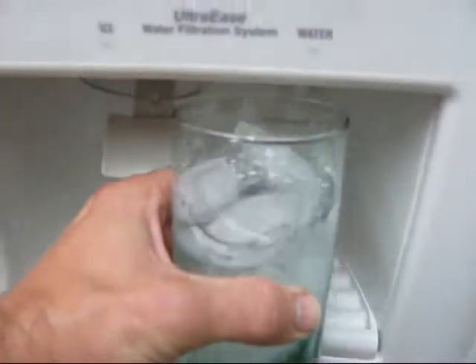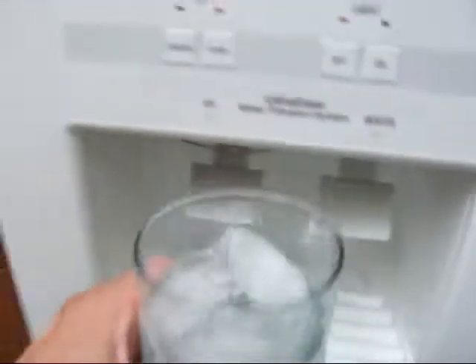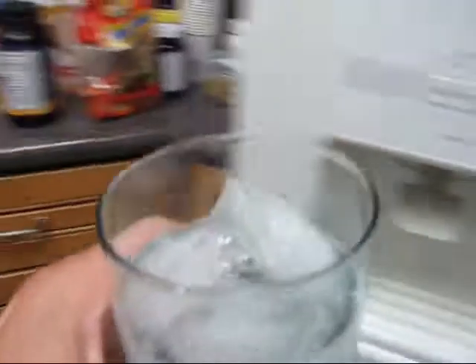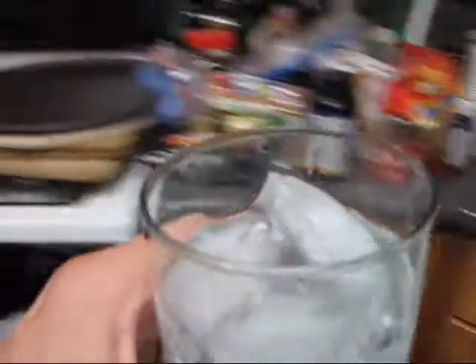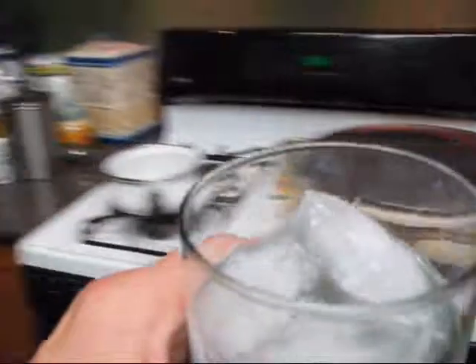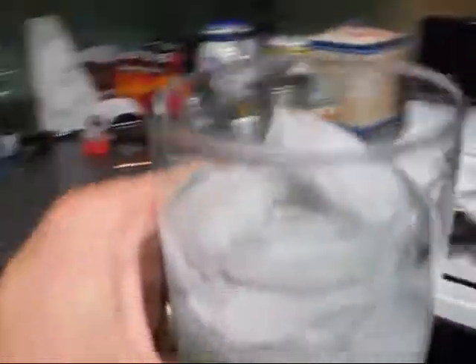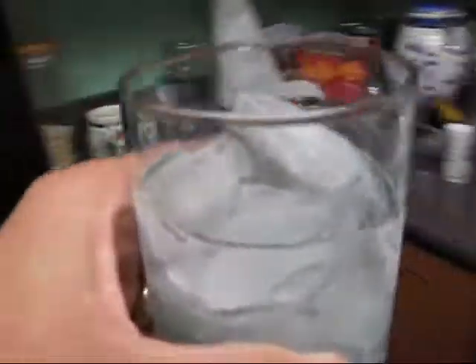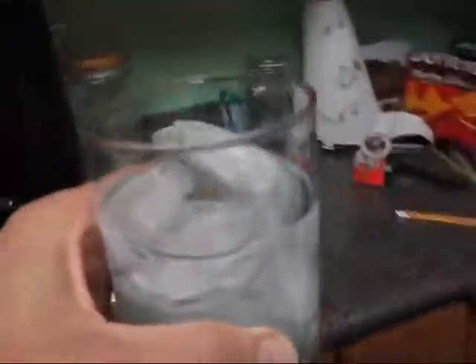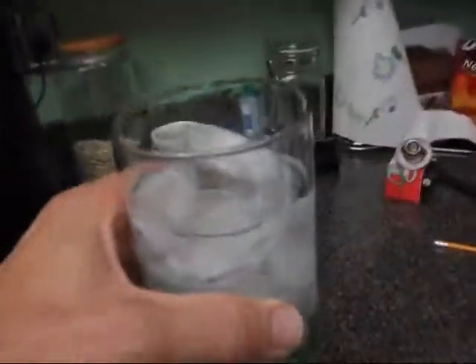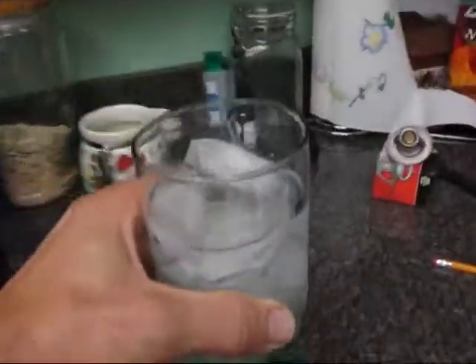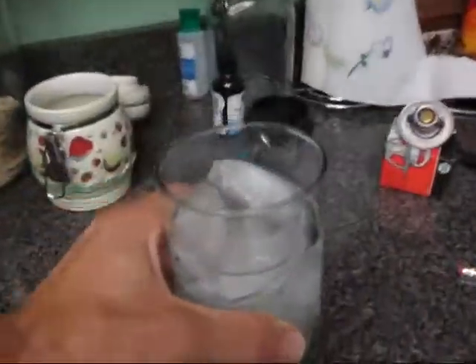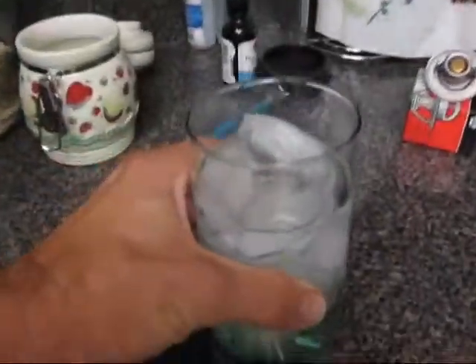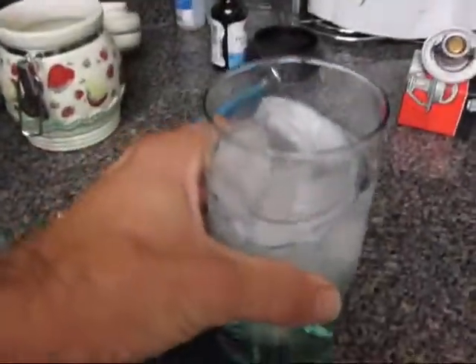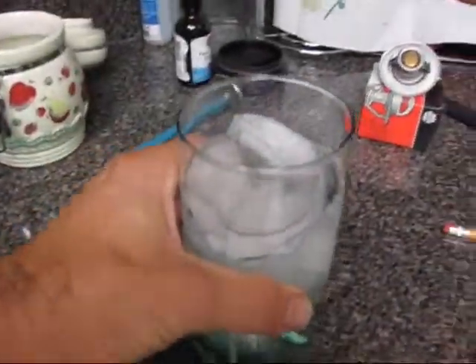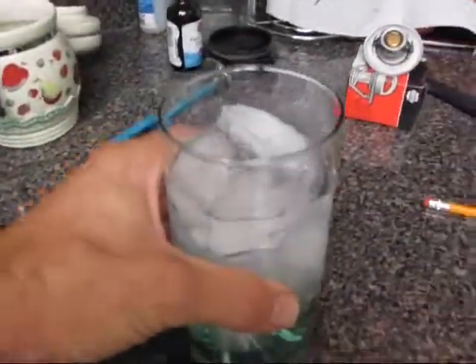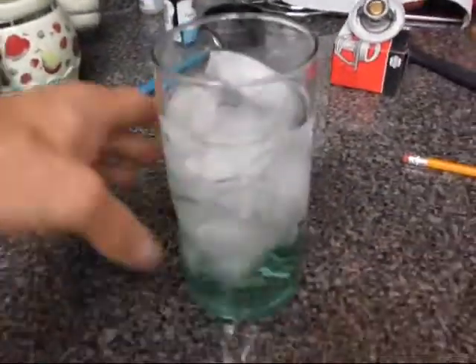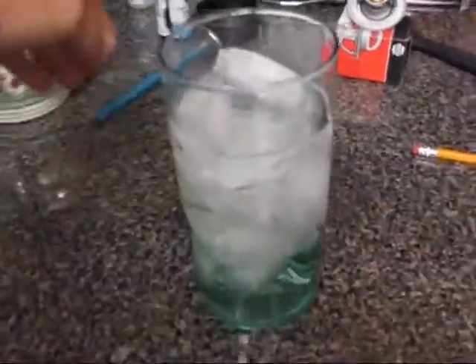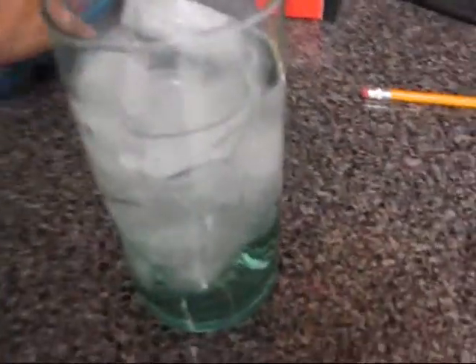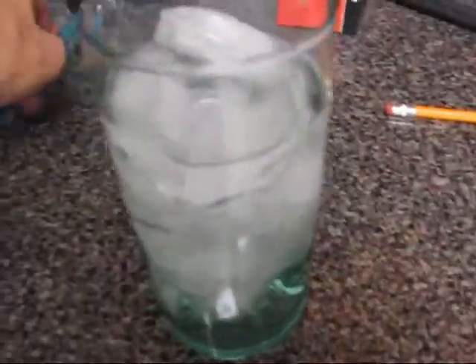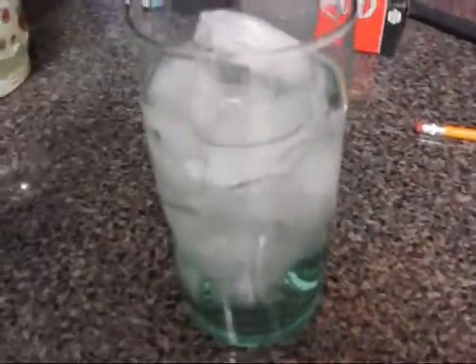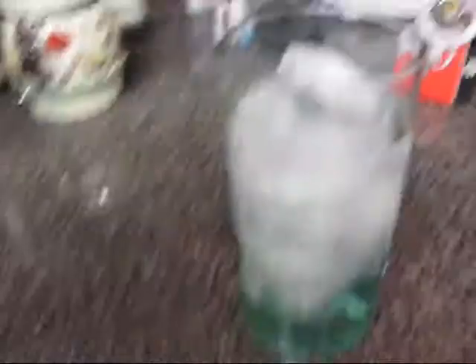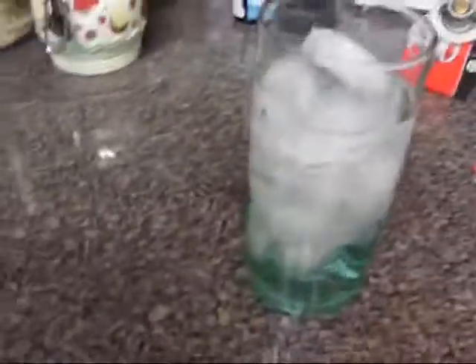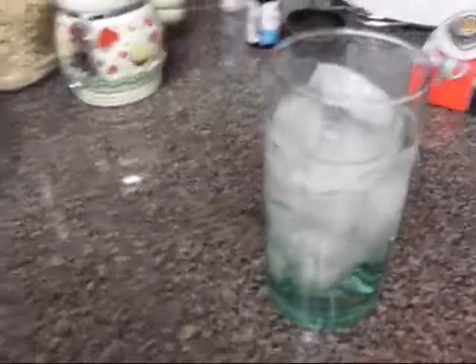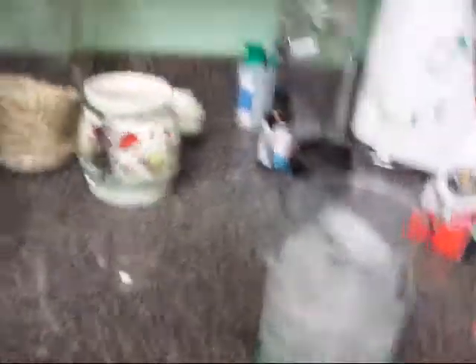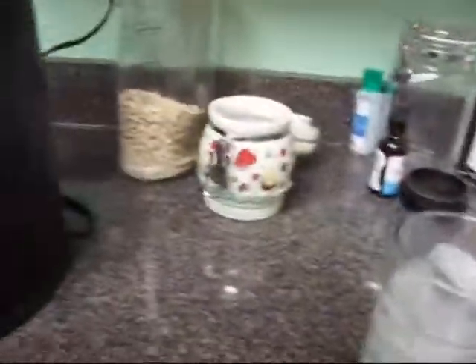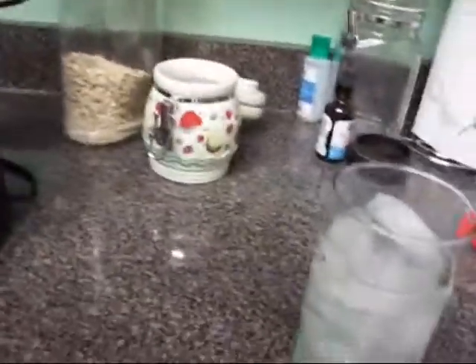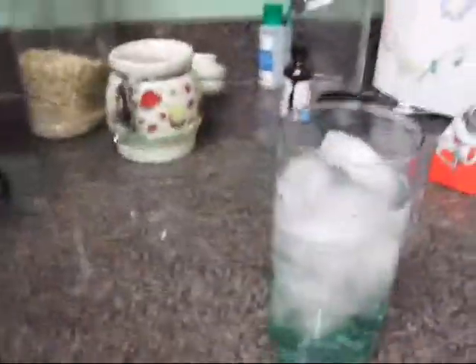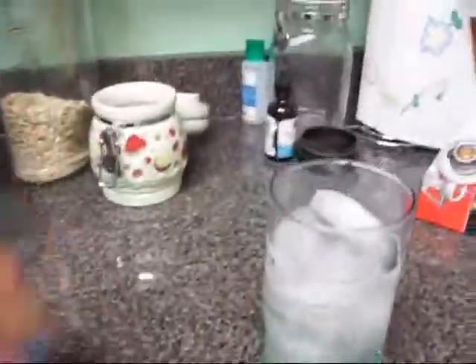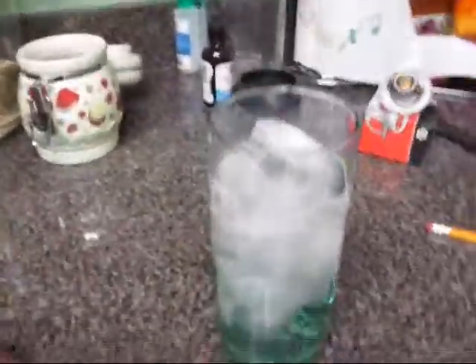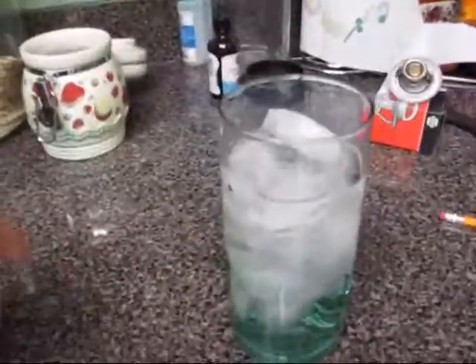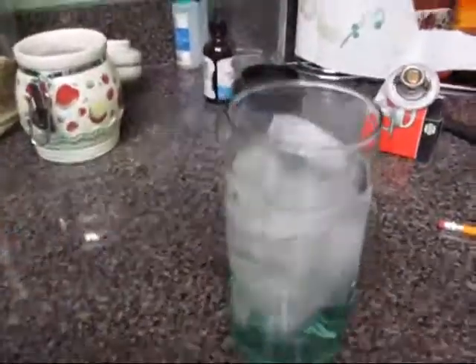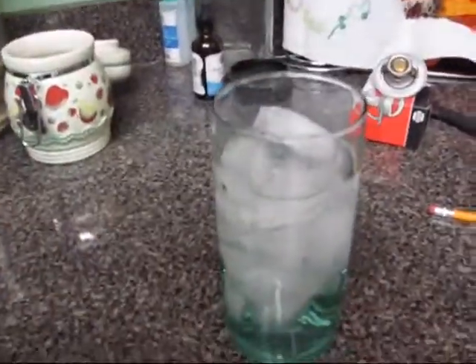You put your pocket thermometer in the ice water, and the ice water should read 32 degrees. If it doesn't, then you're going to have to adjust your thermometer.